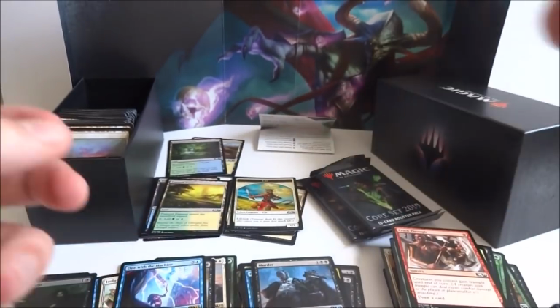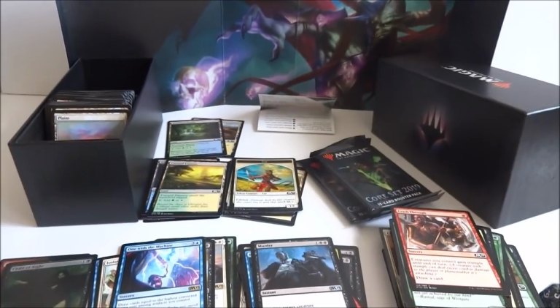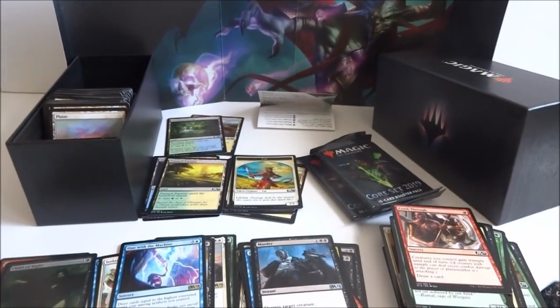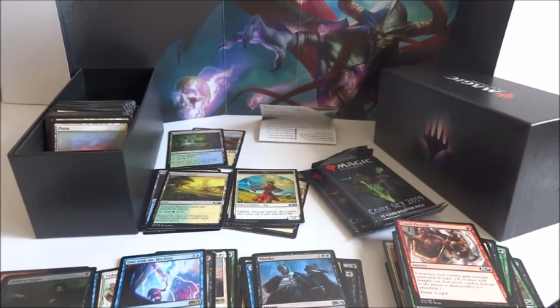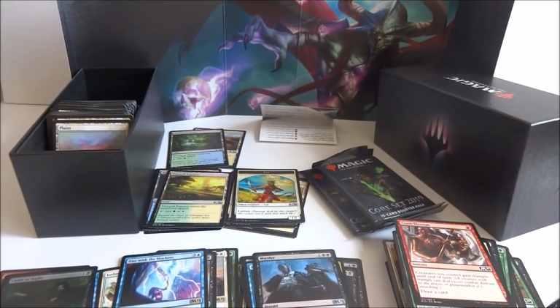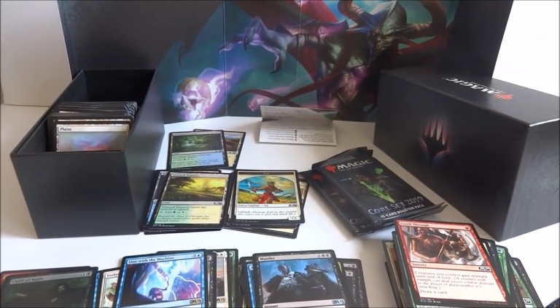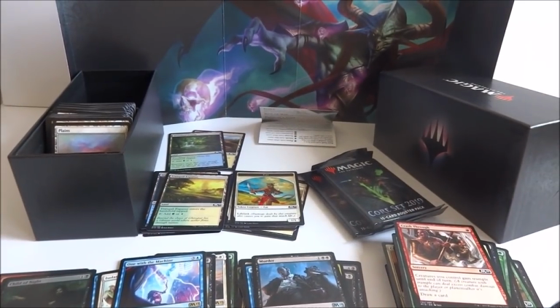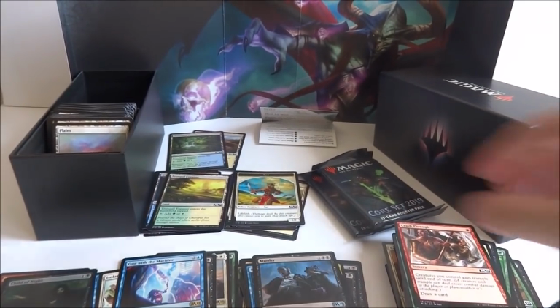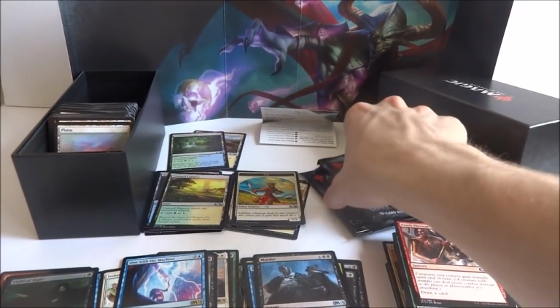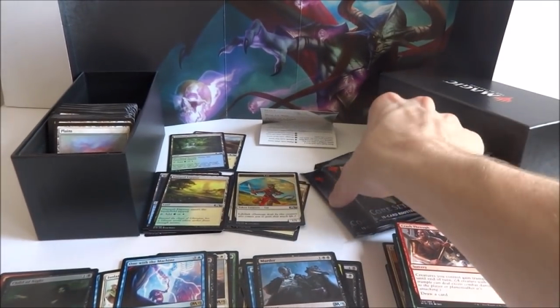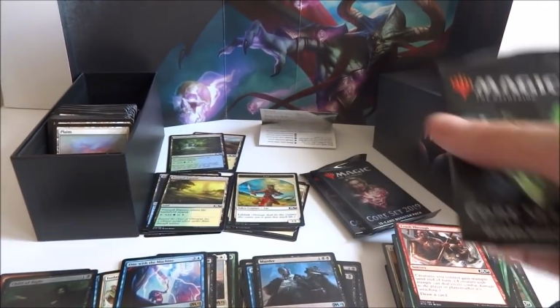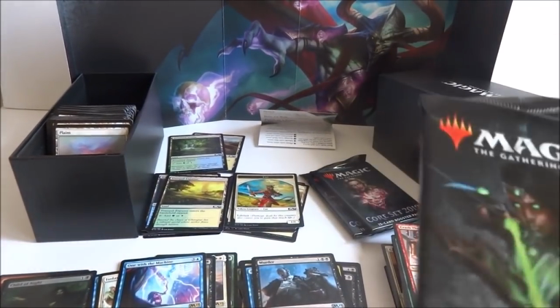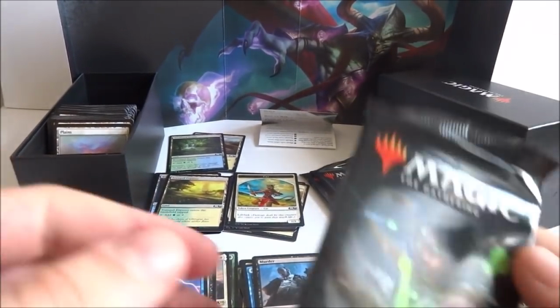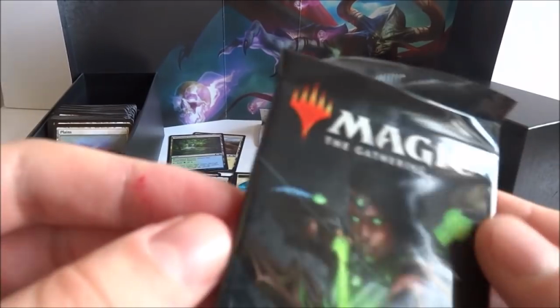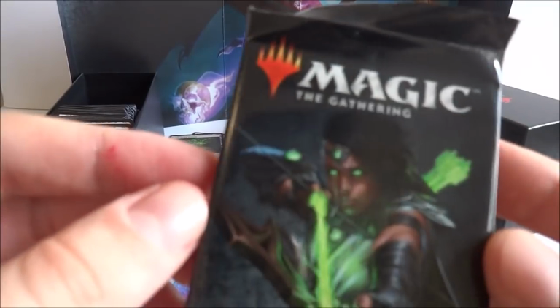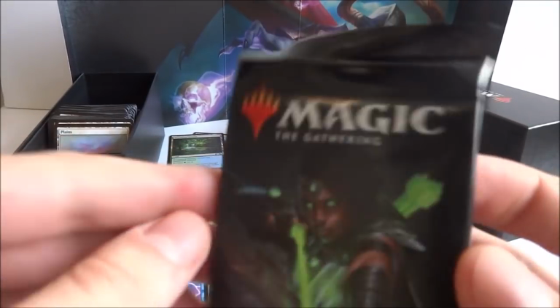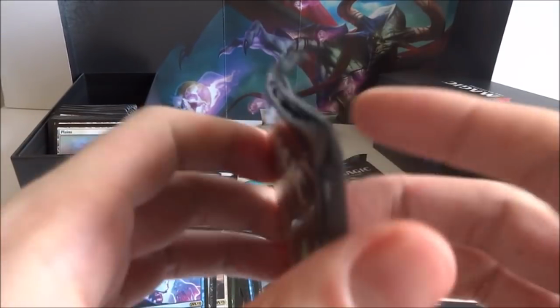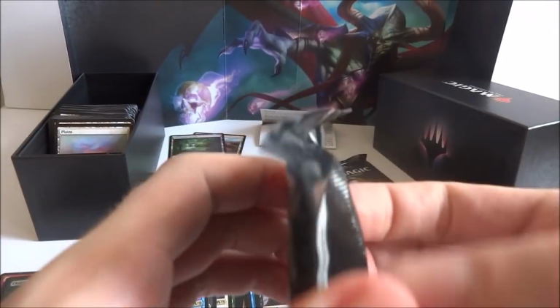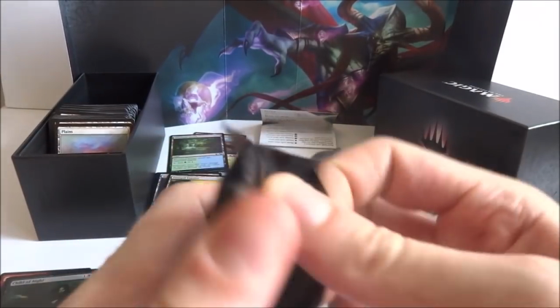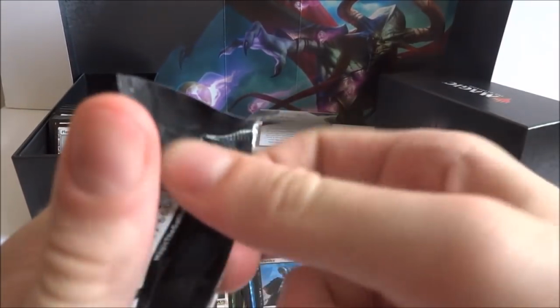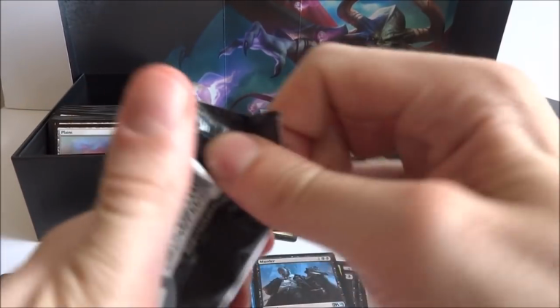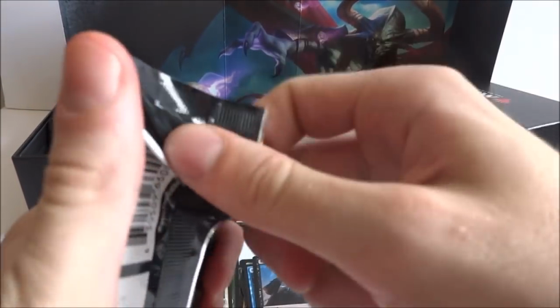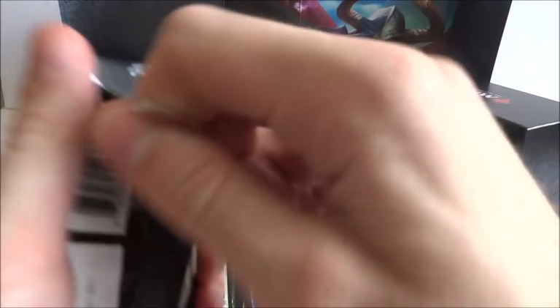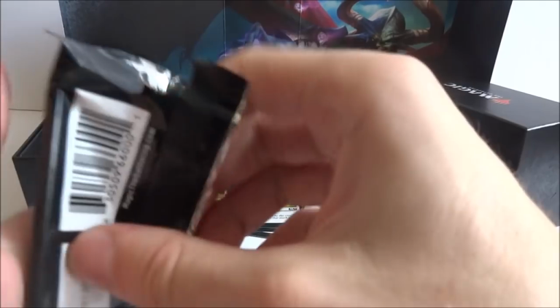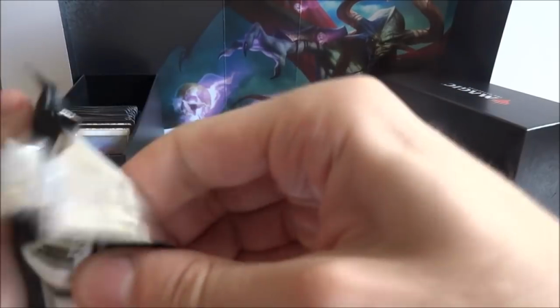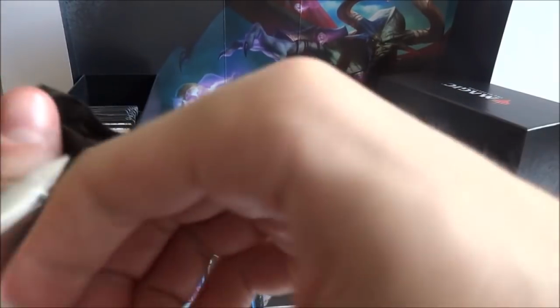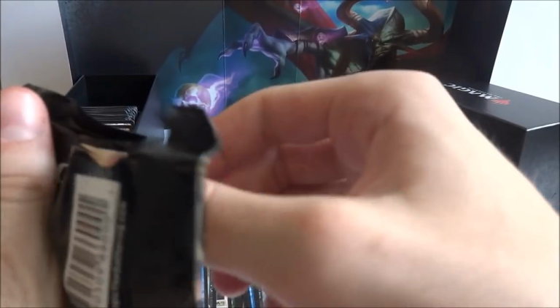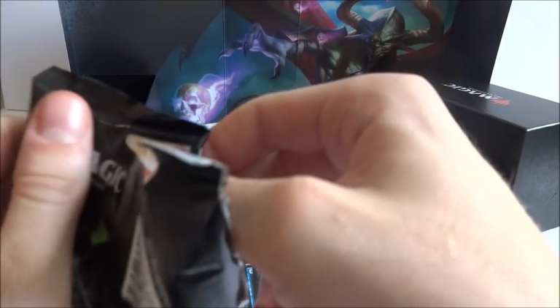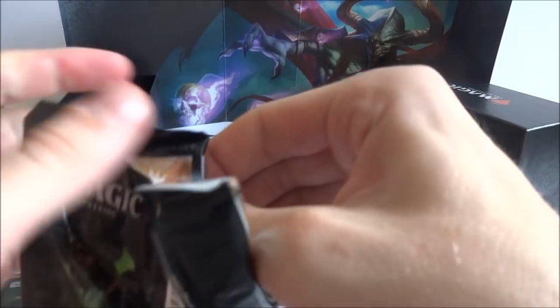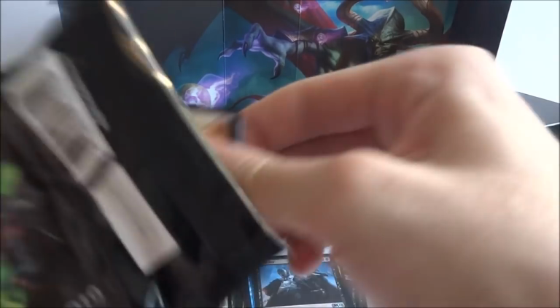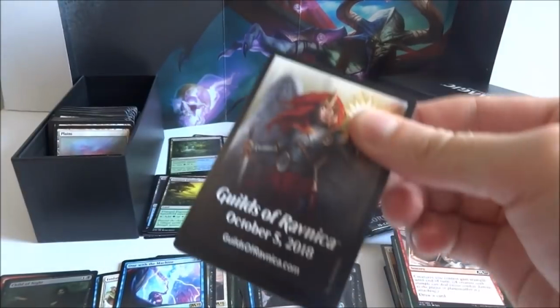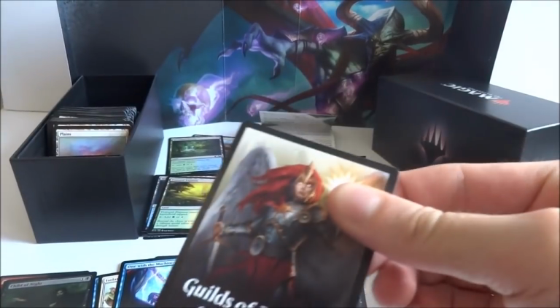On to the last three packs, gonna pop it open. Looks like you got Vivian Reed on it. I have not pulled a planeswalker yet — maybe there'll be one in here, maybe there won't. Anyways, opening is always a lot of fun and I enjoy it anyway.